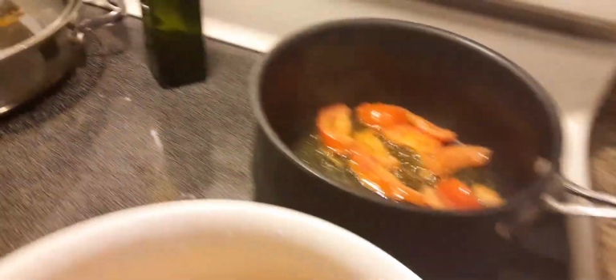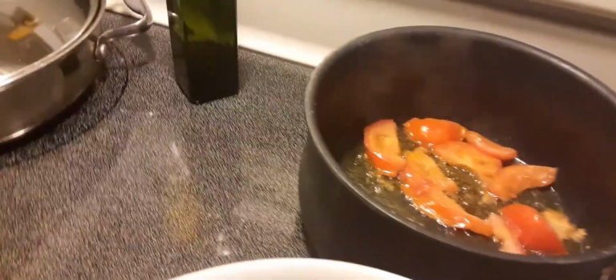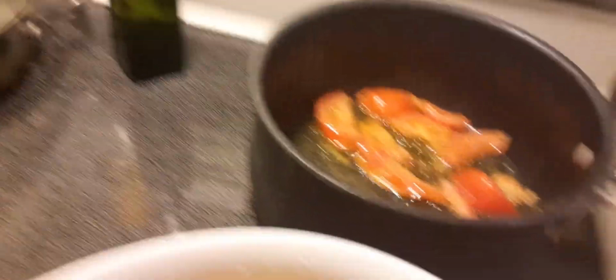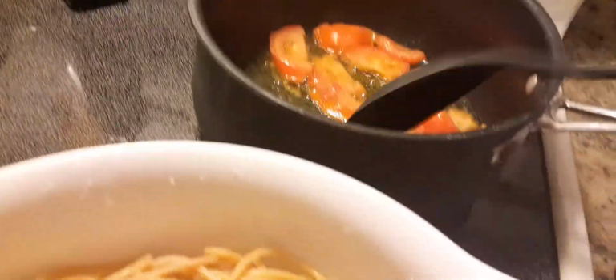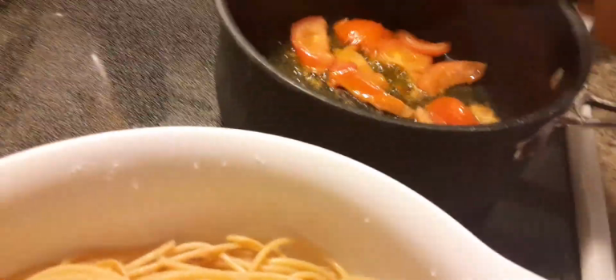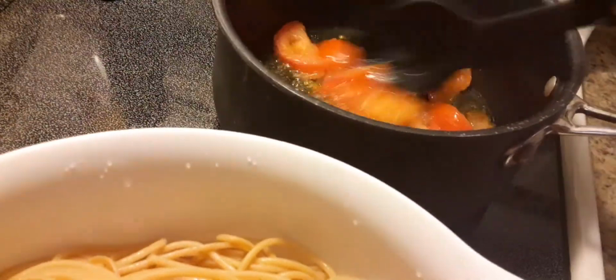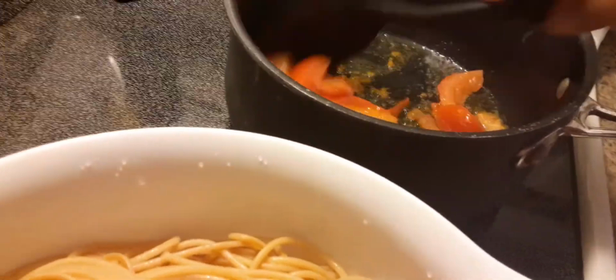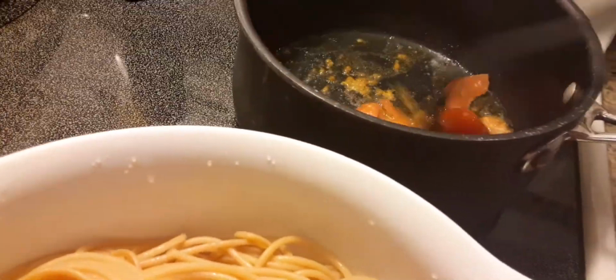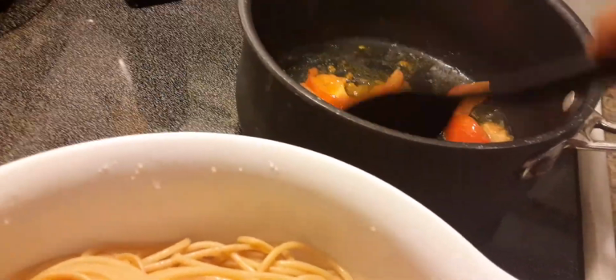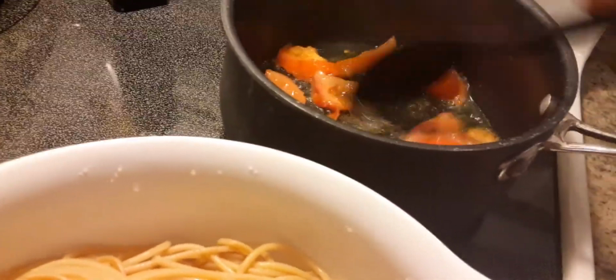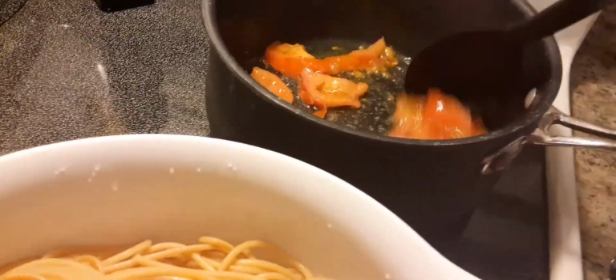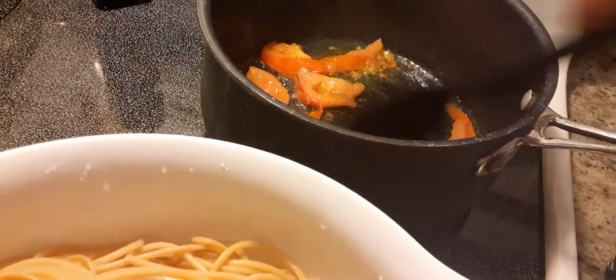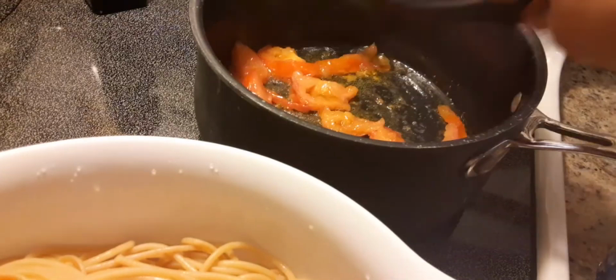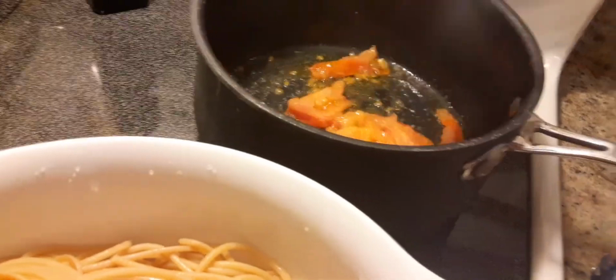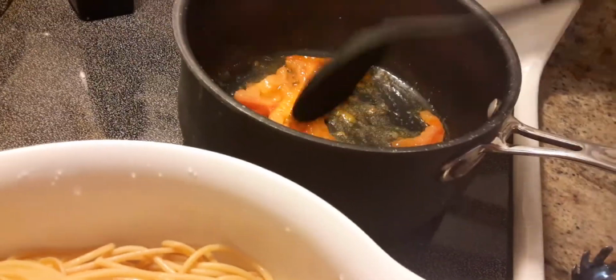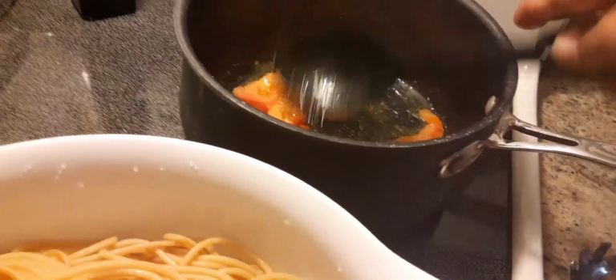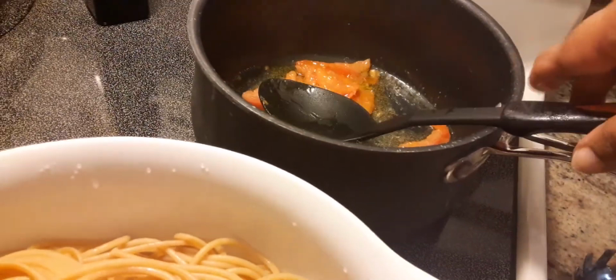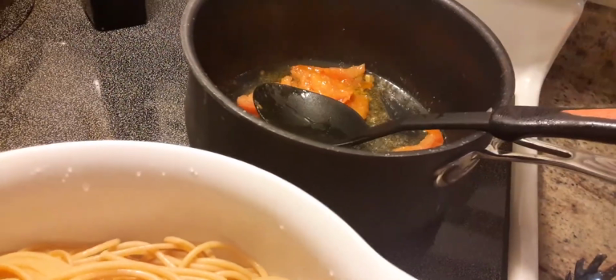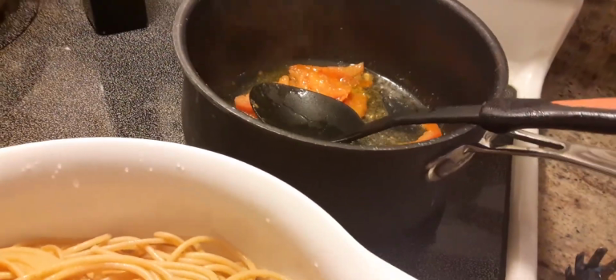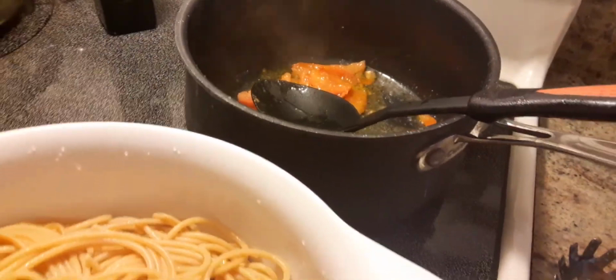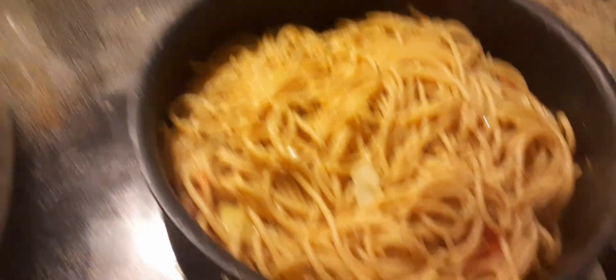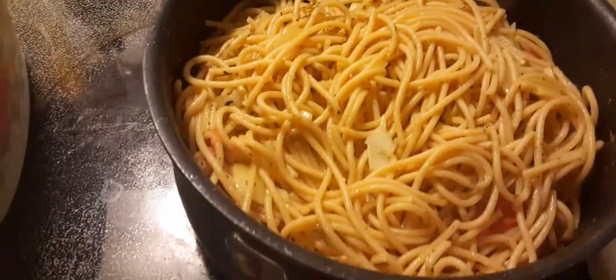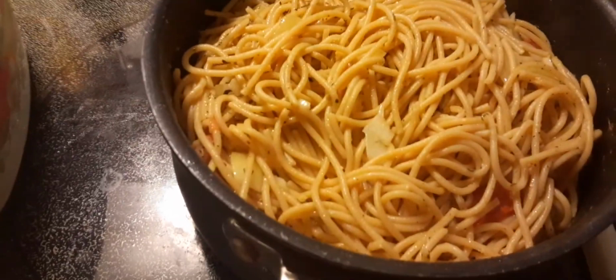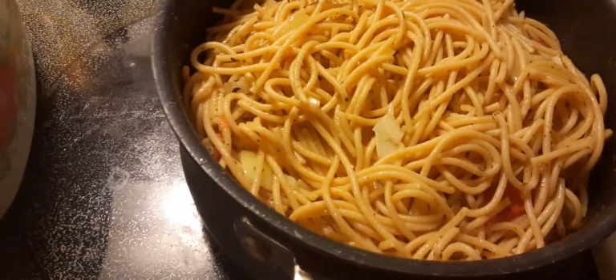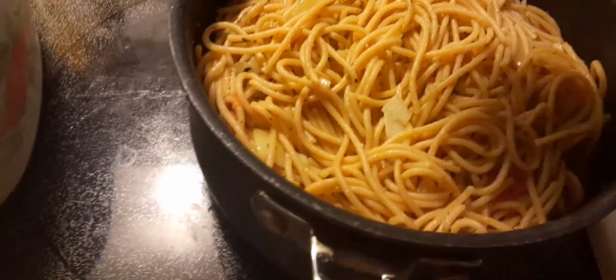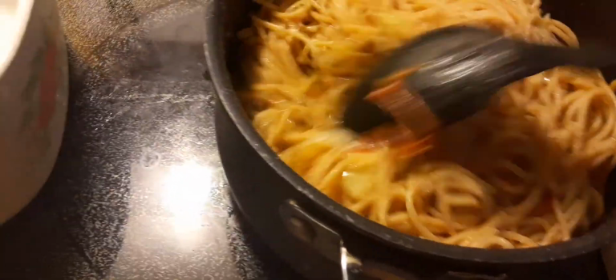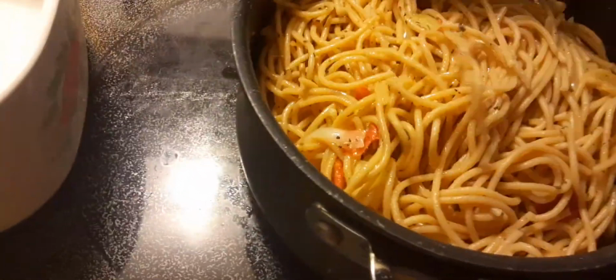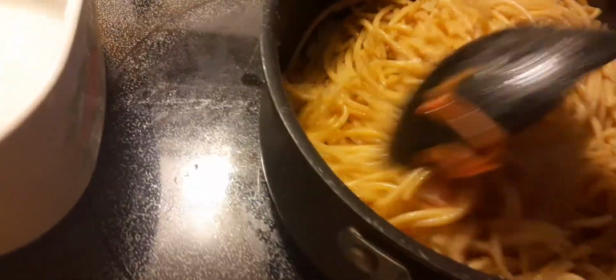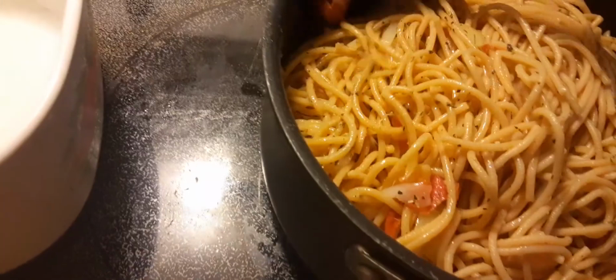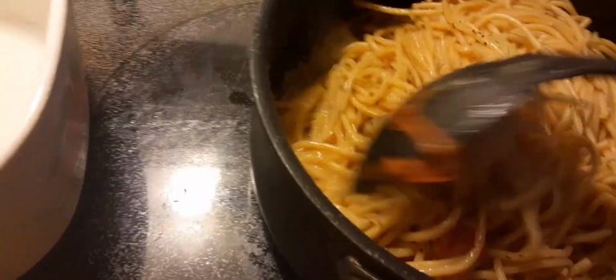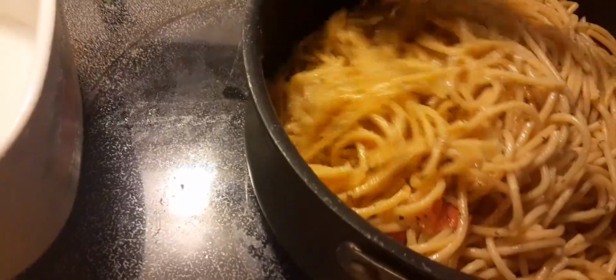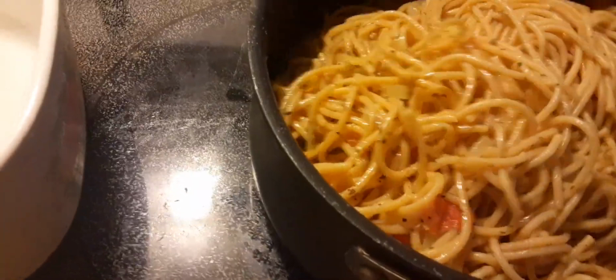I'm just waiting until this tomato here cooks a little bit — it's burning at the end. And there's the pasta here.